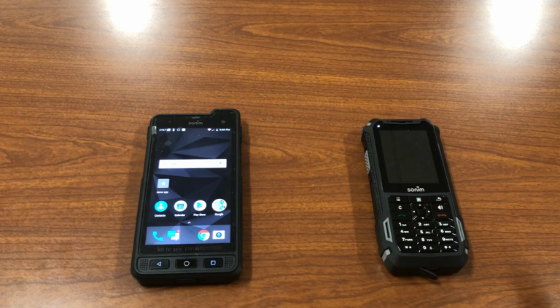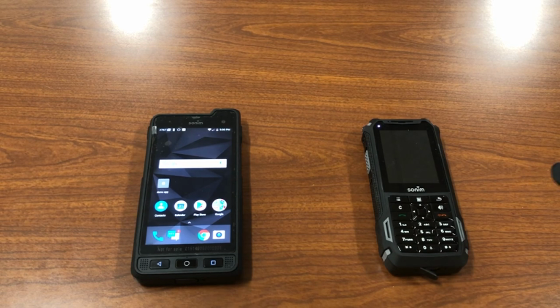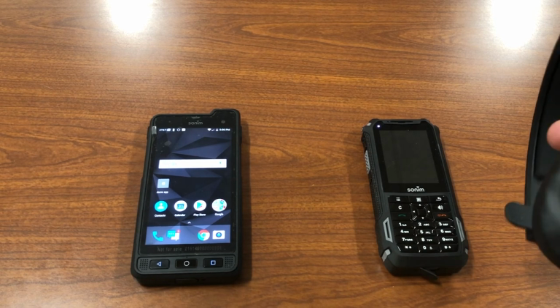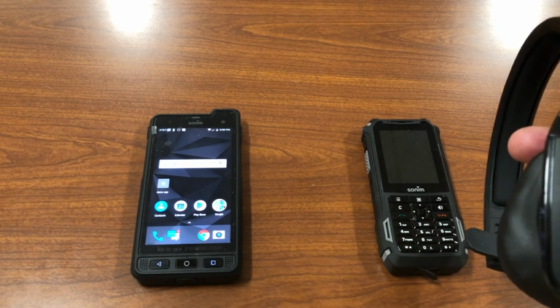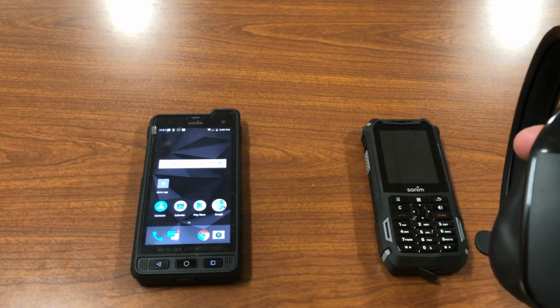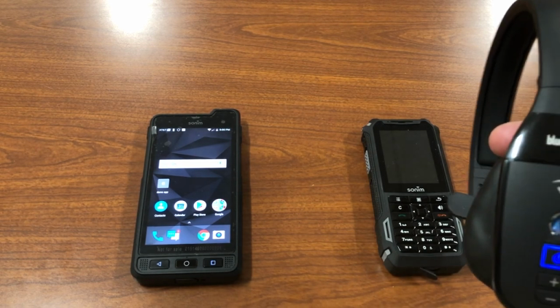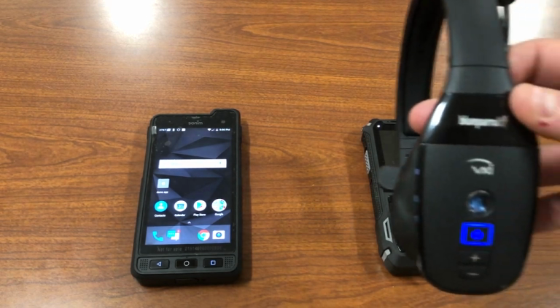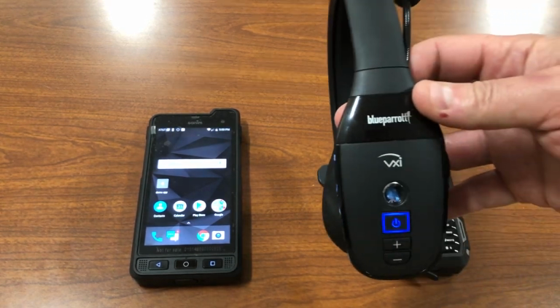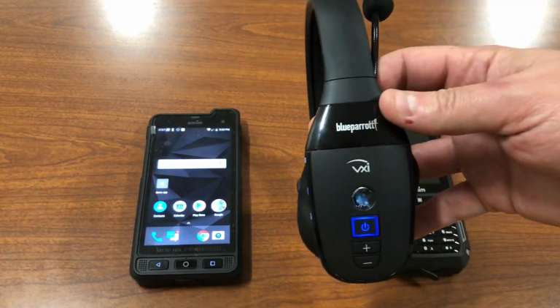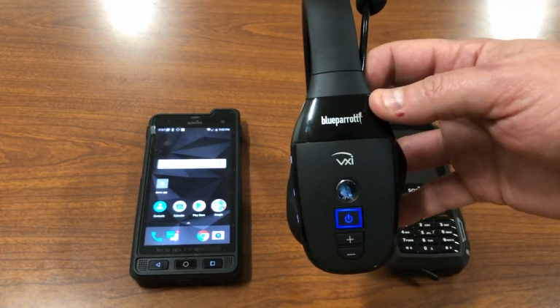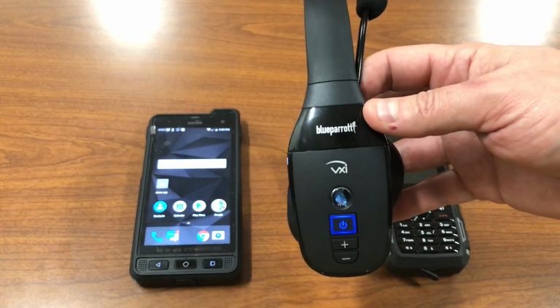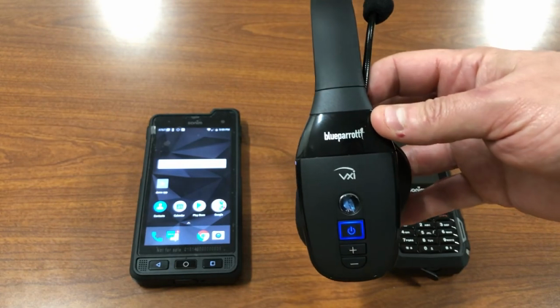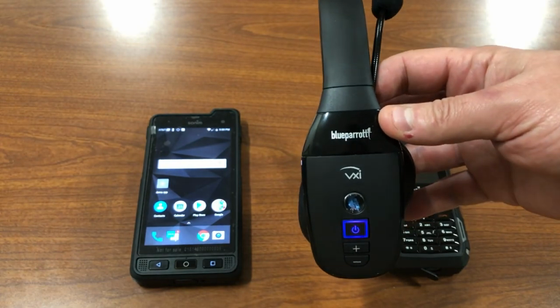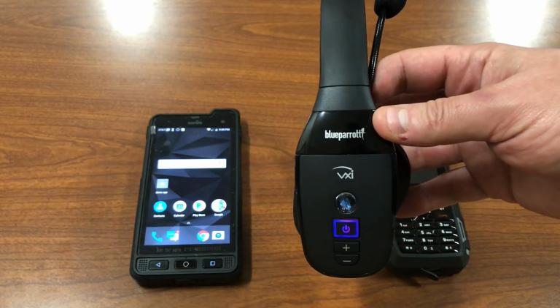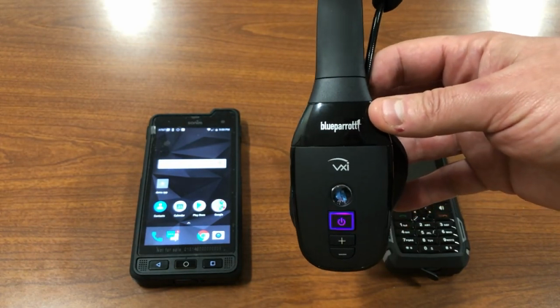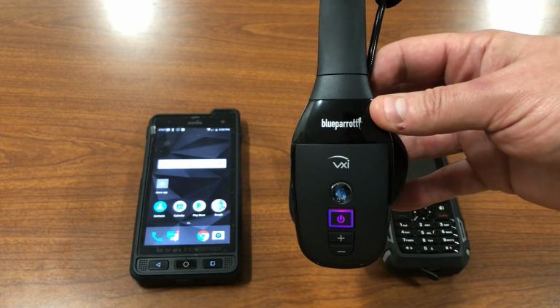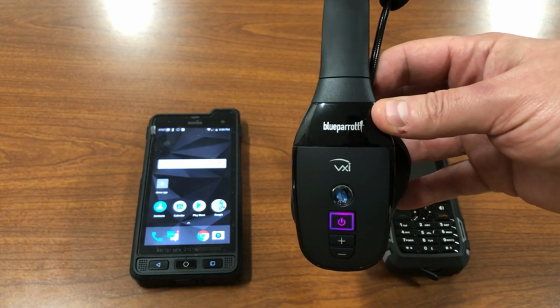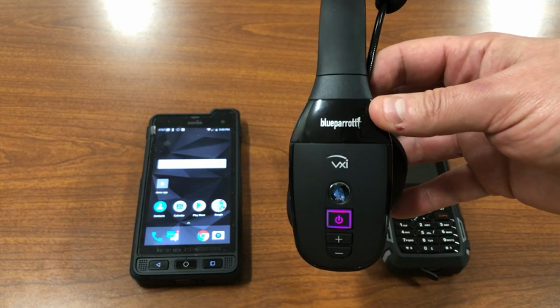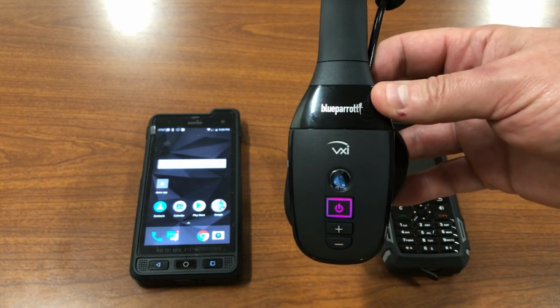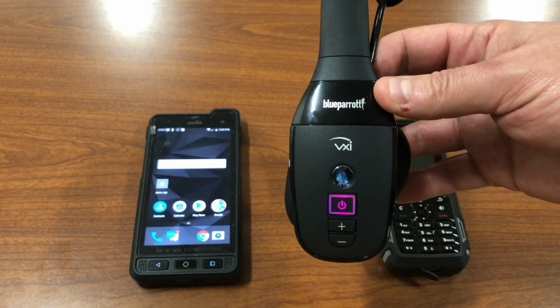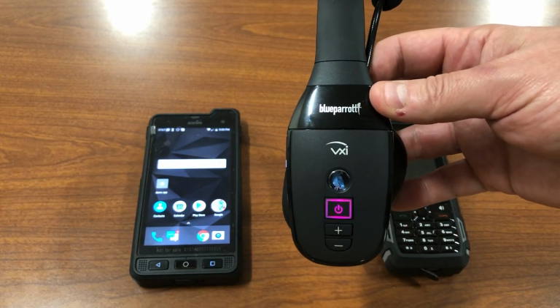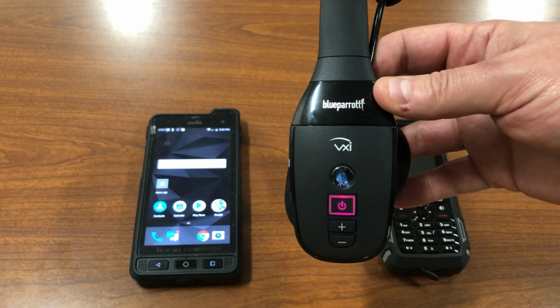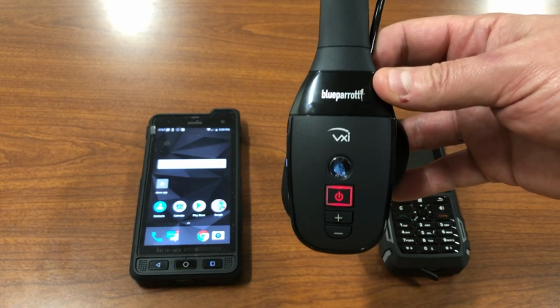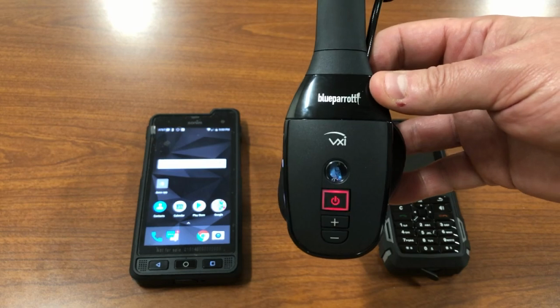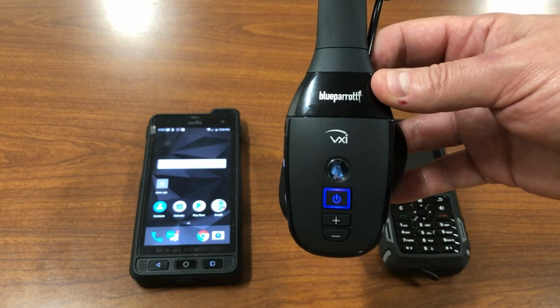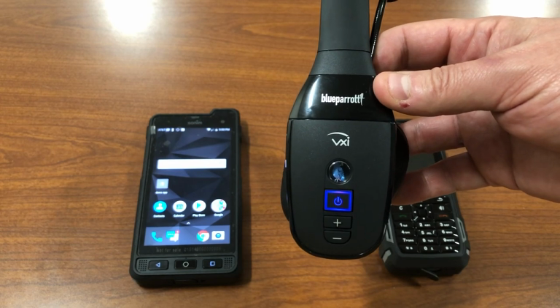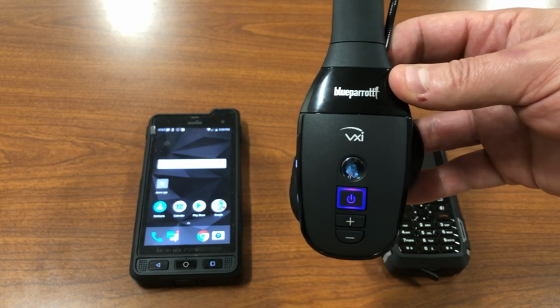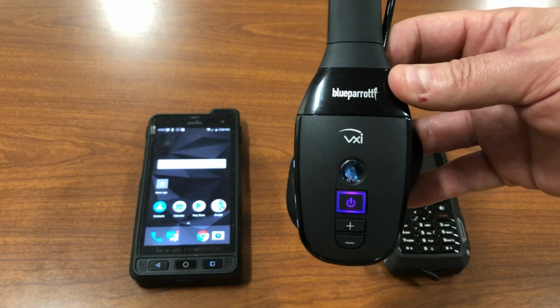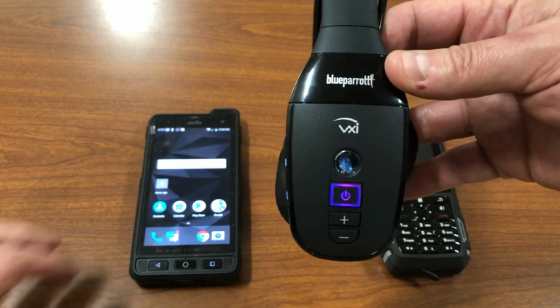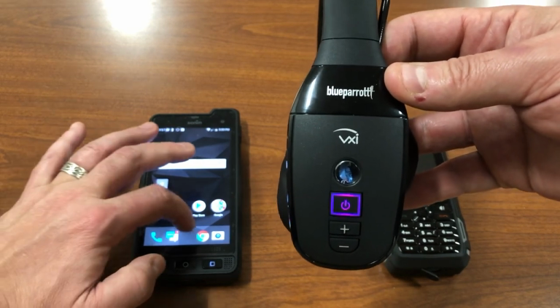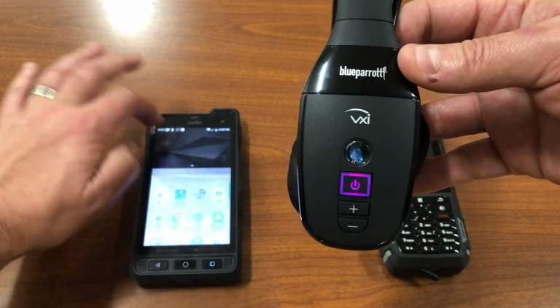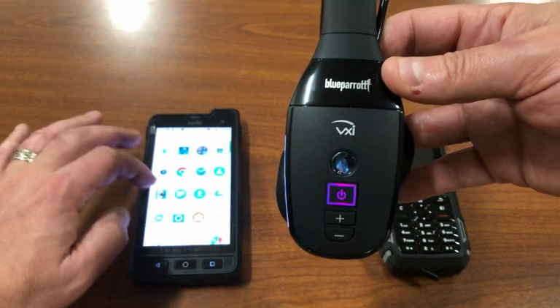Now I'm going to film a third step in our sequence of videos here. If you notice, I've already cleared the pairing table and put the headset into pairing mode. So I'm going to go ahead and pair.